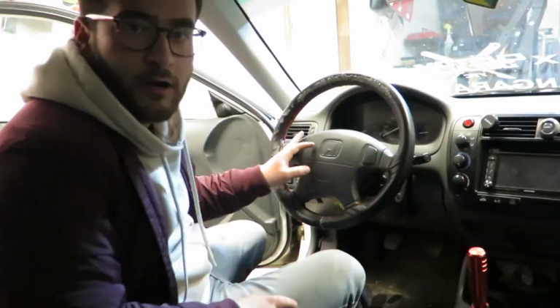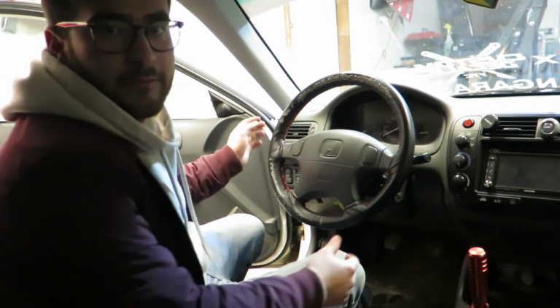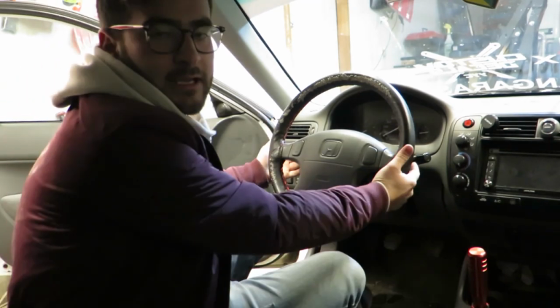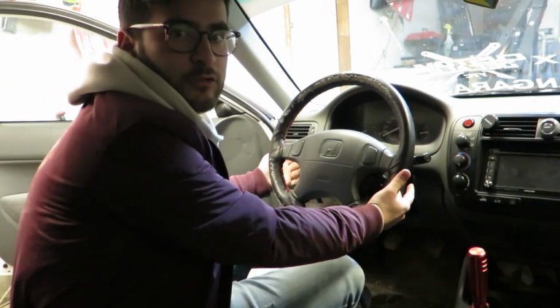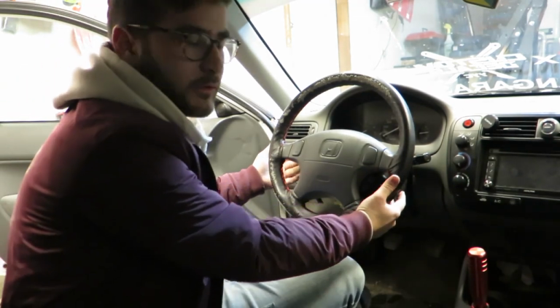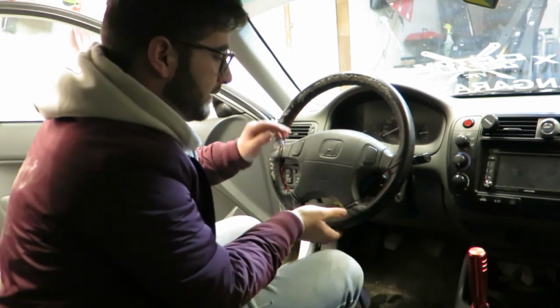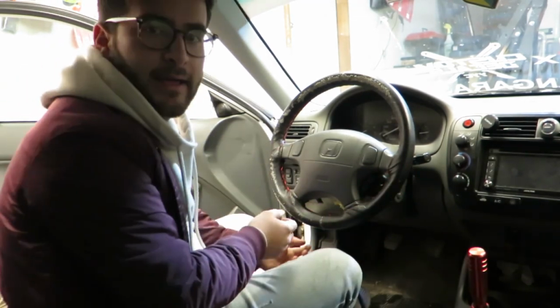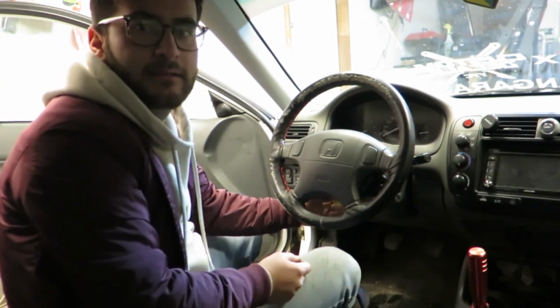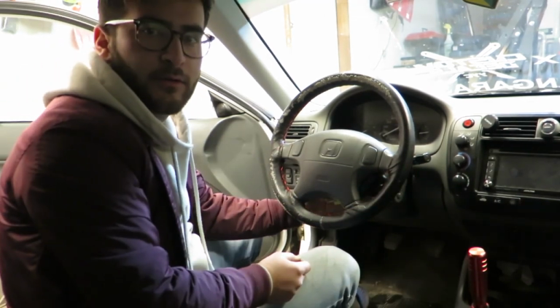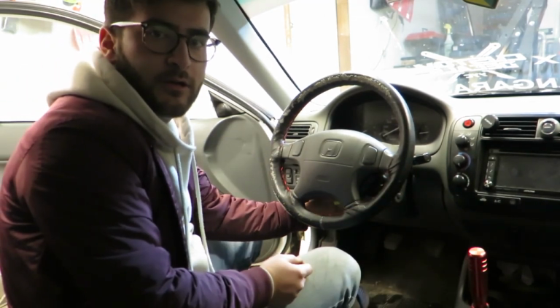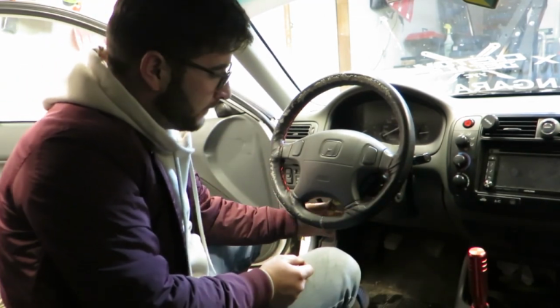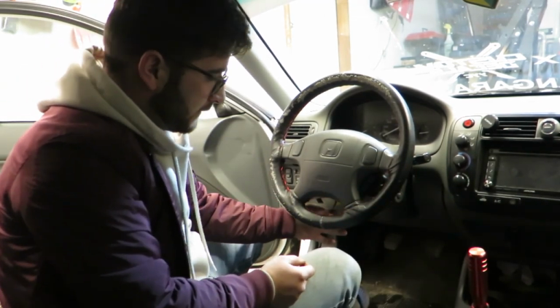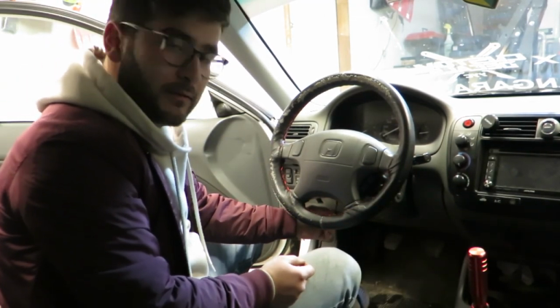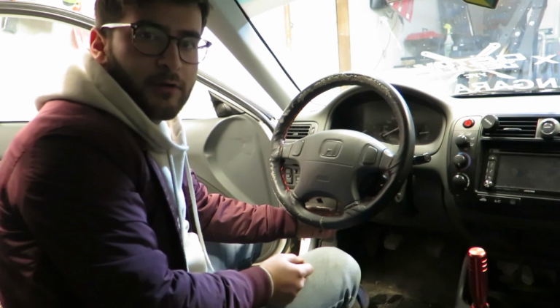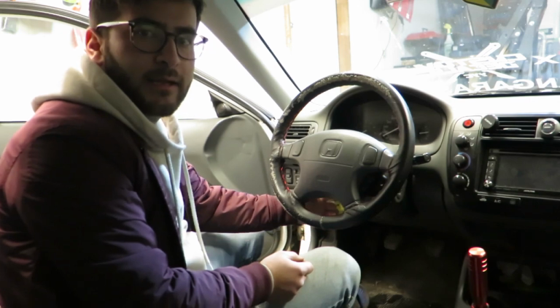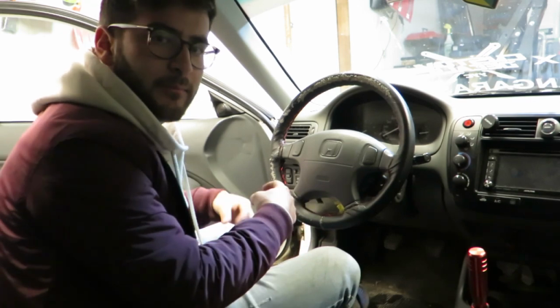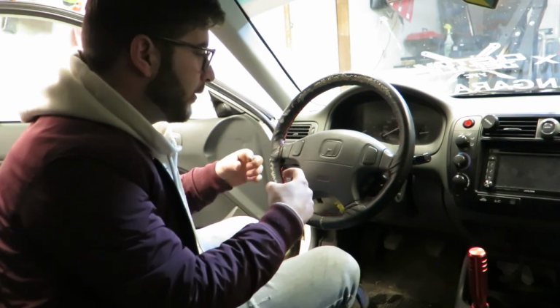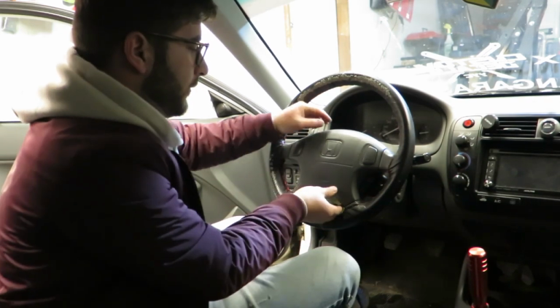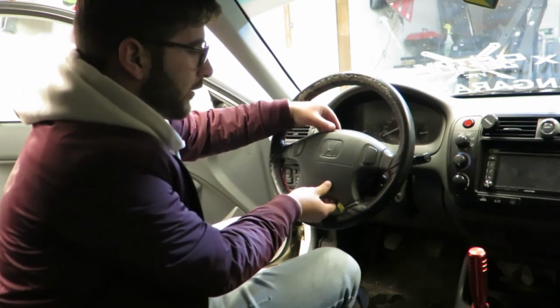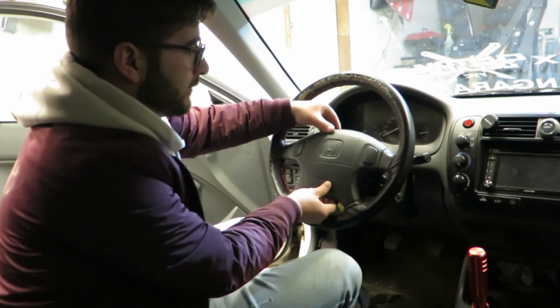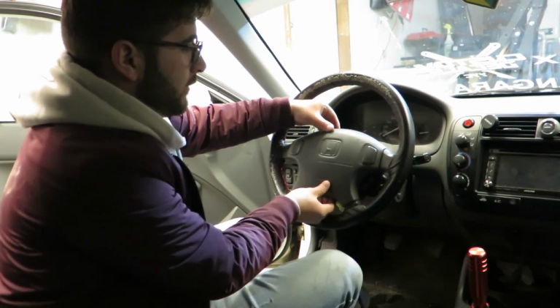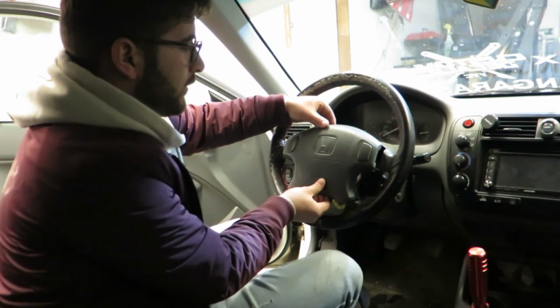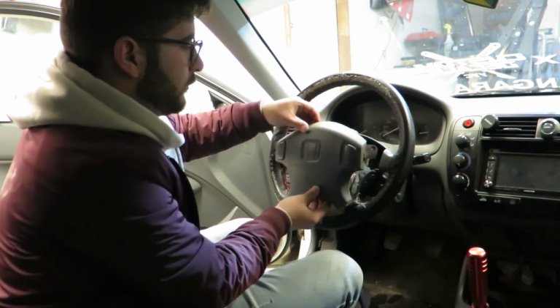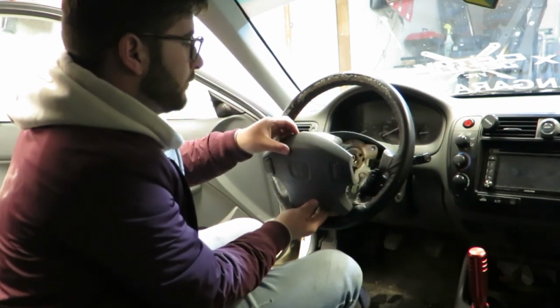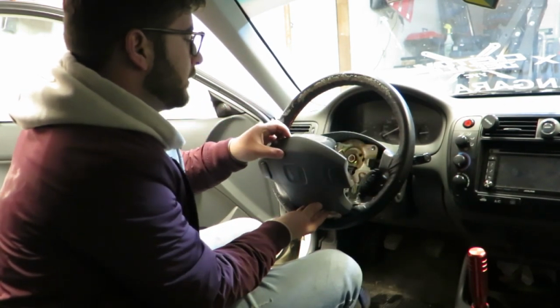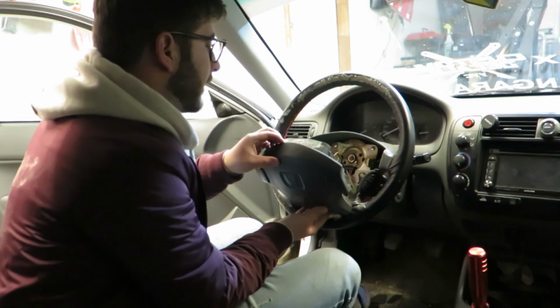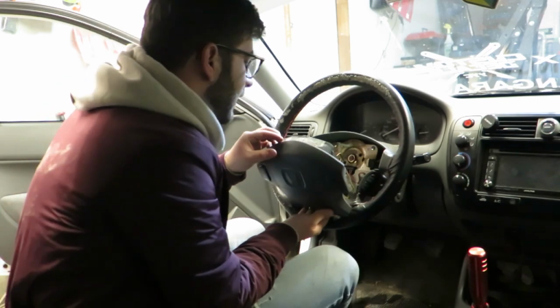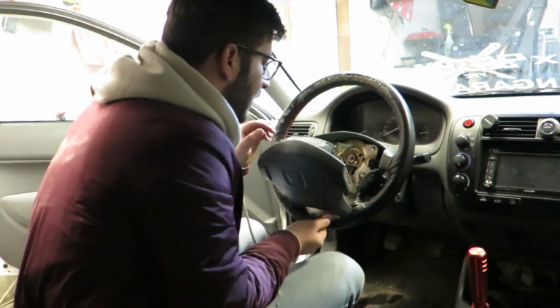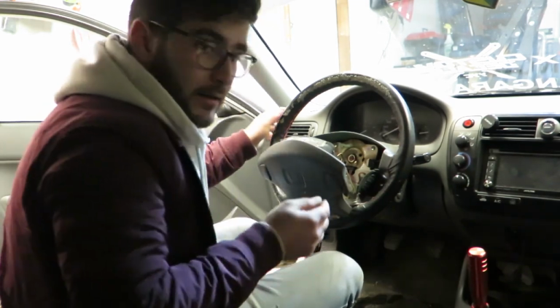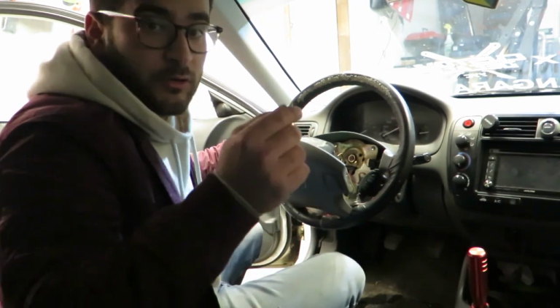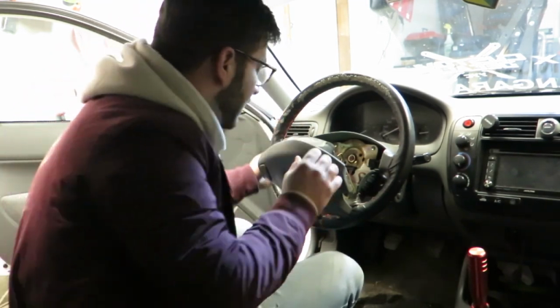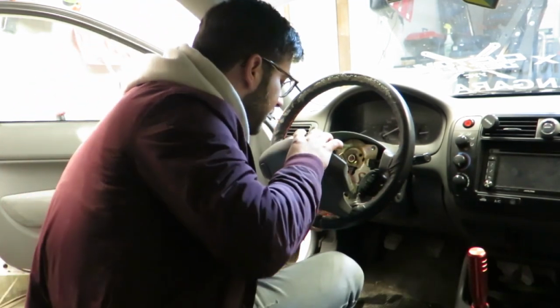After you take out the two Torx bits and take out the little airbag clip from the bottom — the wiring harness — you just remove it just like that.